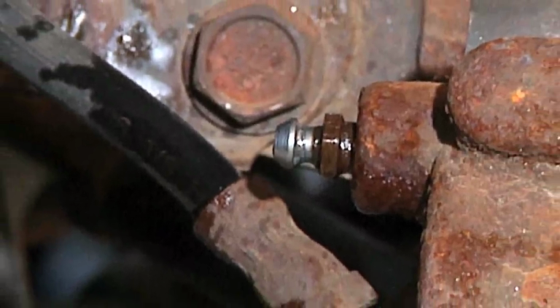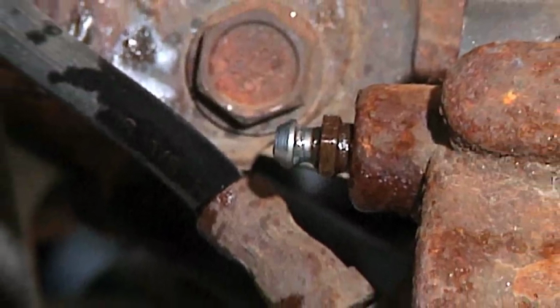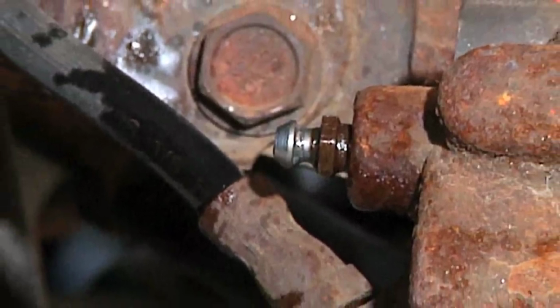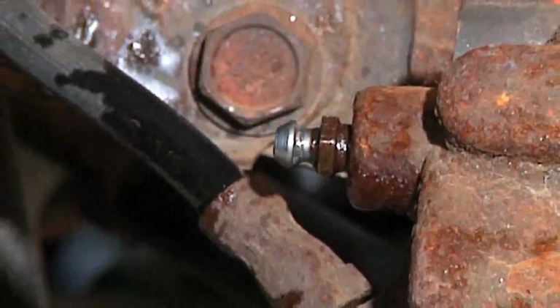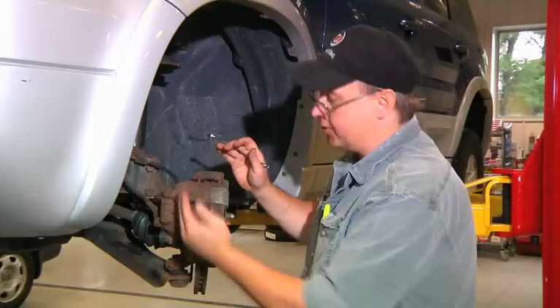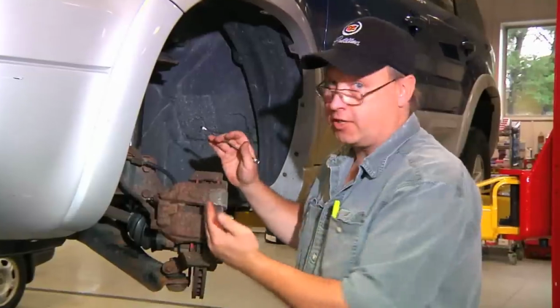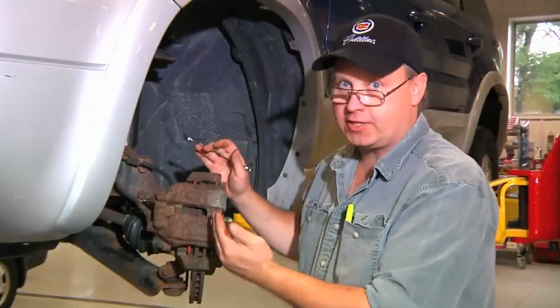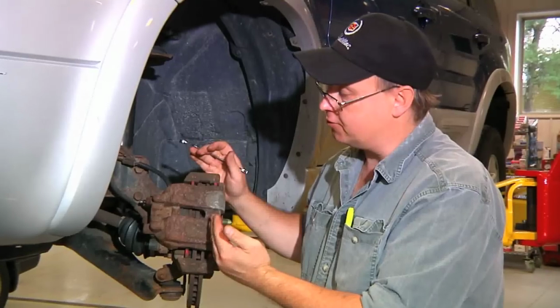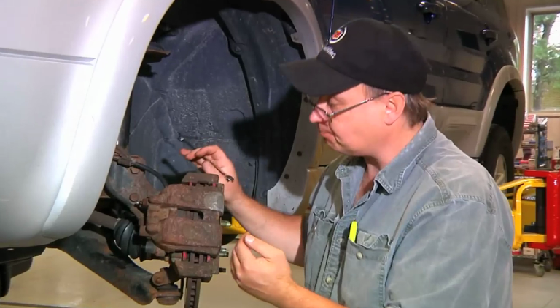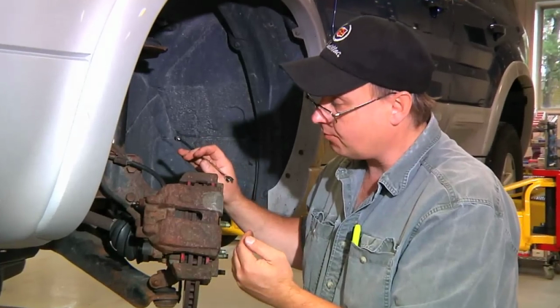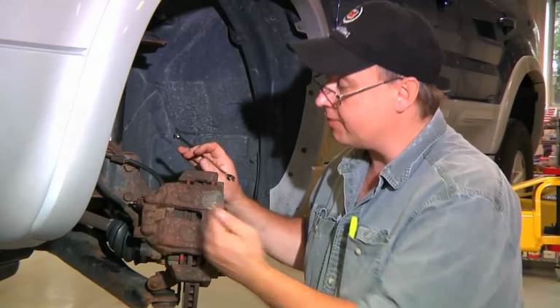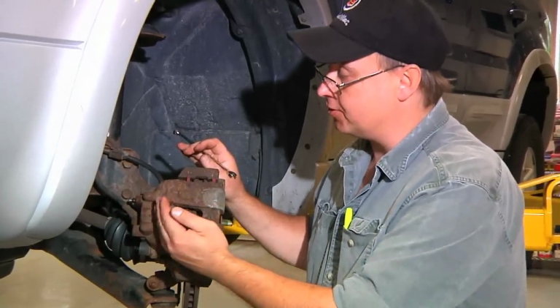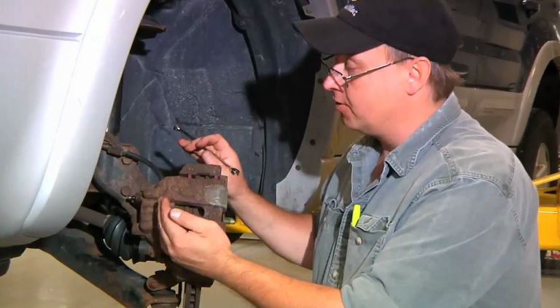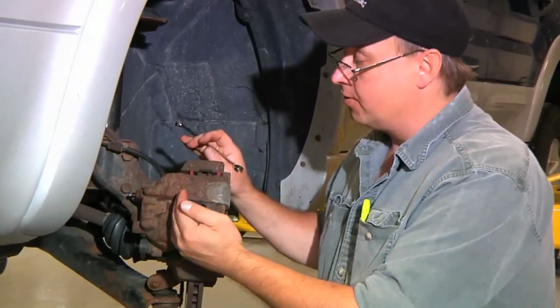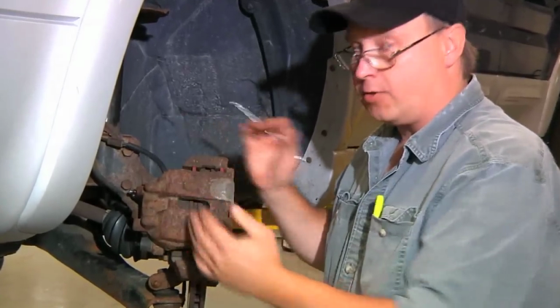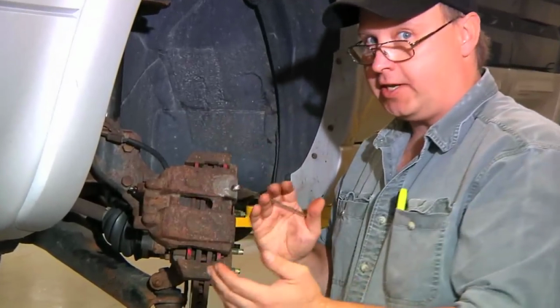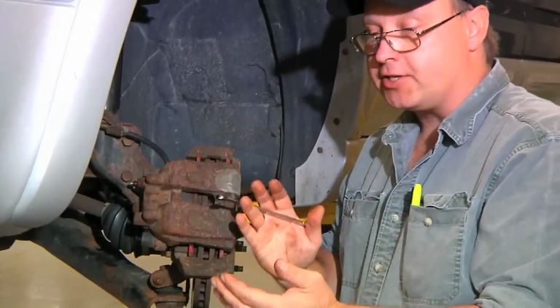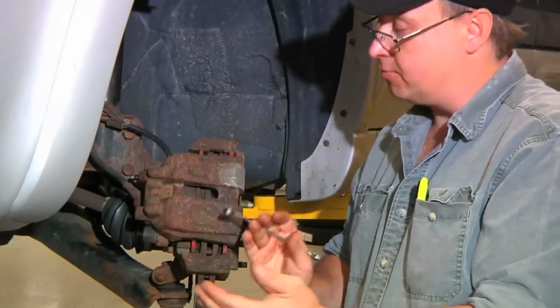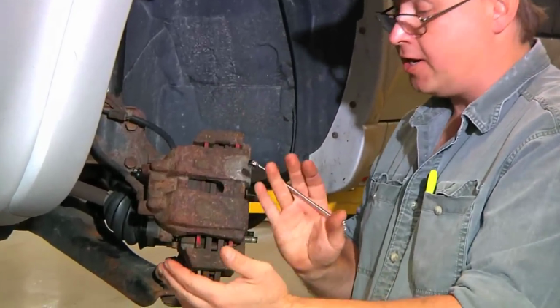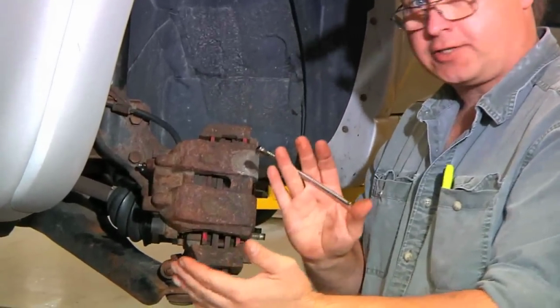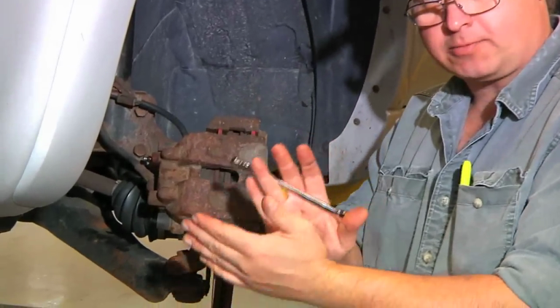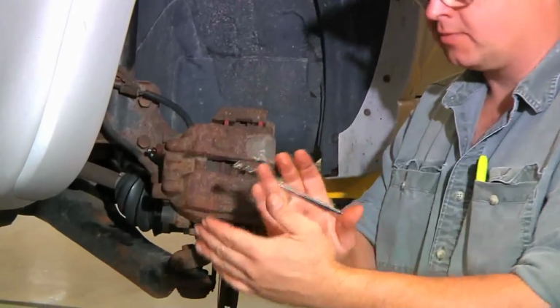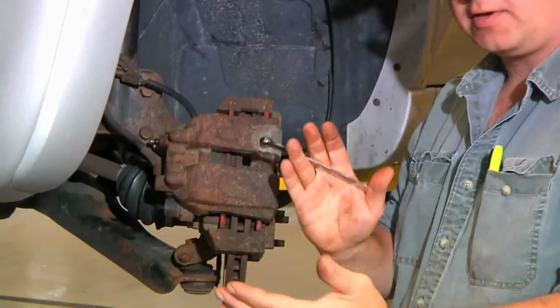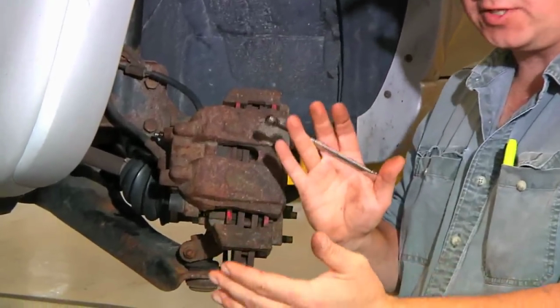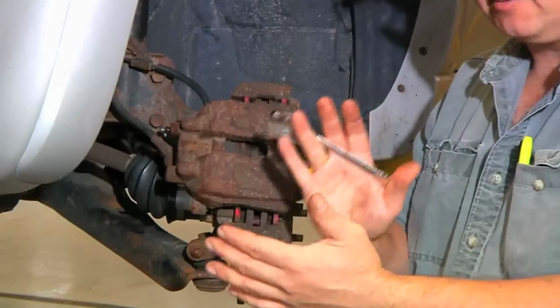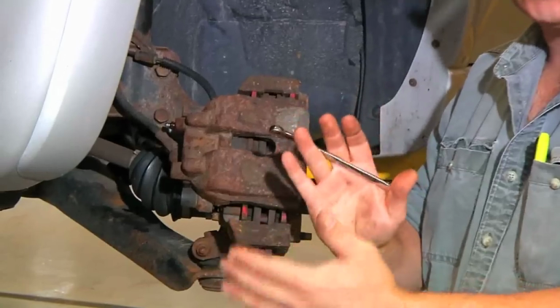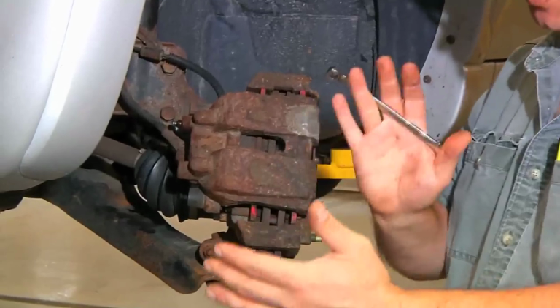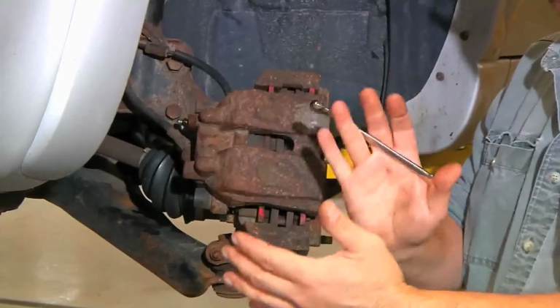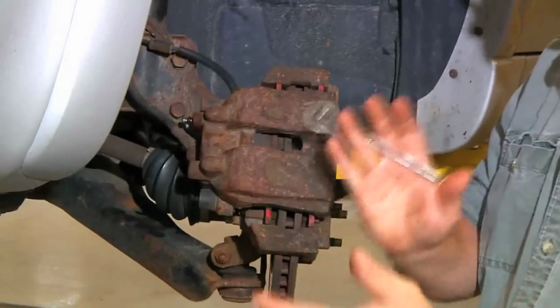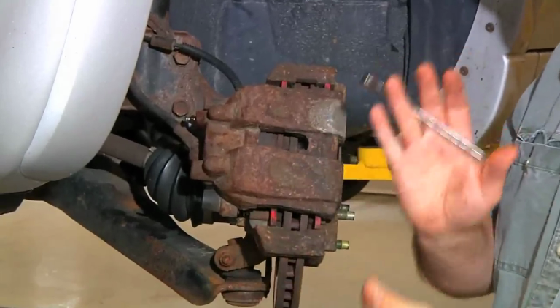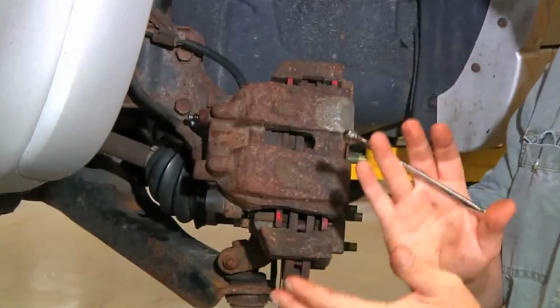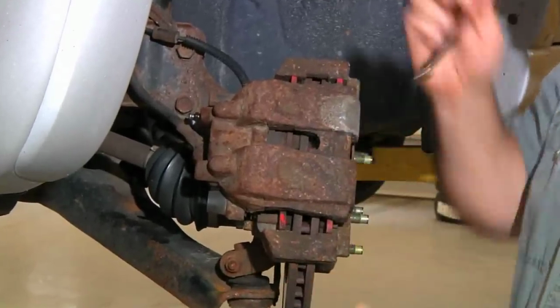What we're looking to do is get any air that's accumulated into the system out of the system. We don't want any air in the system as the air is compressible. Fluid is not. We want that hydraulic pressure. We don't want any air in the system.